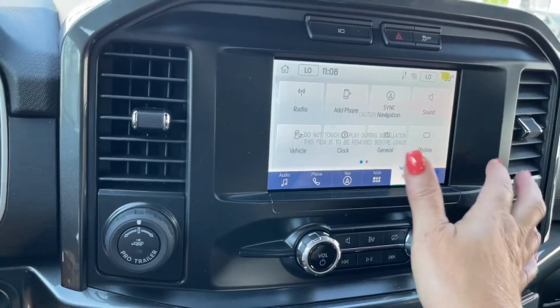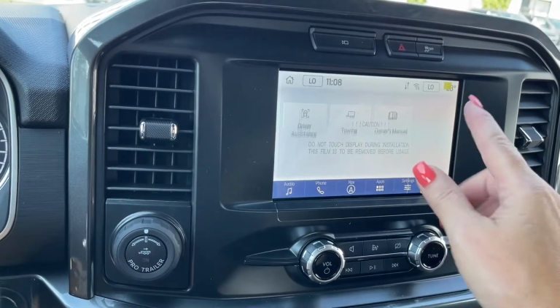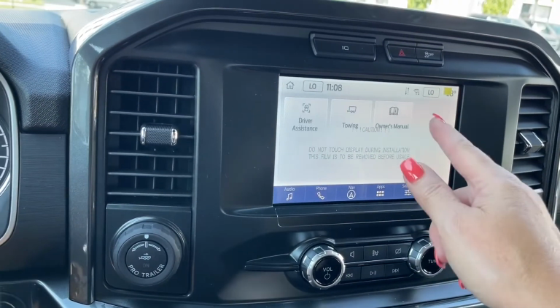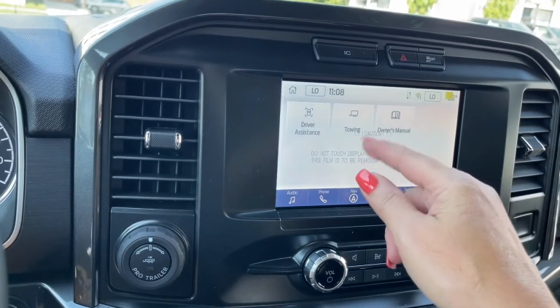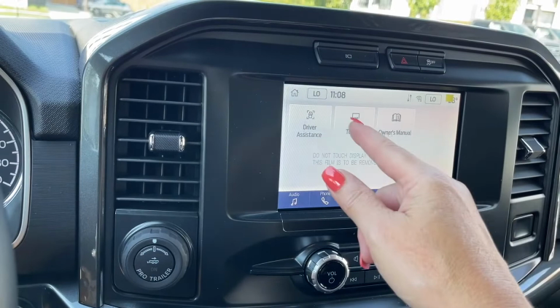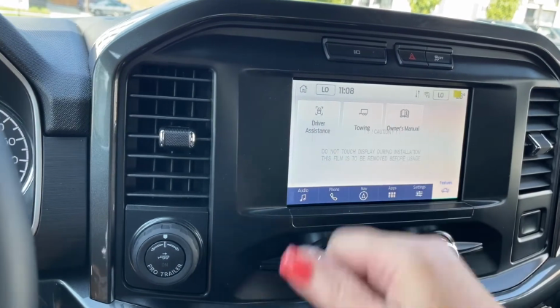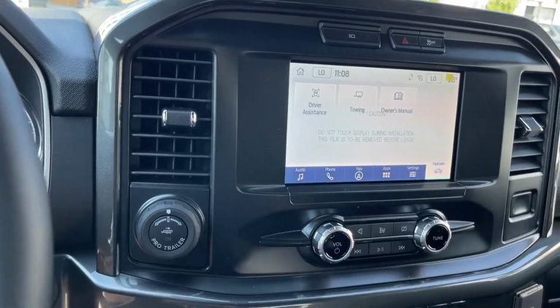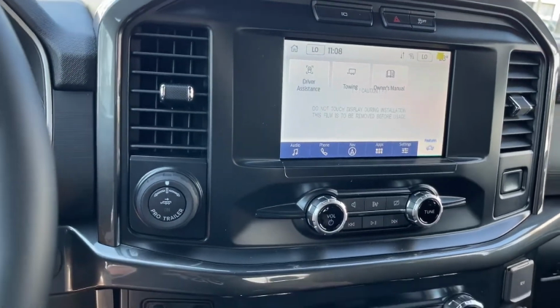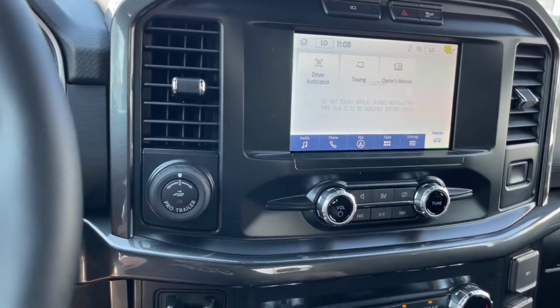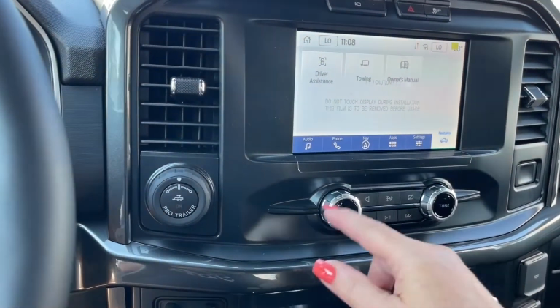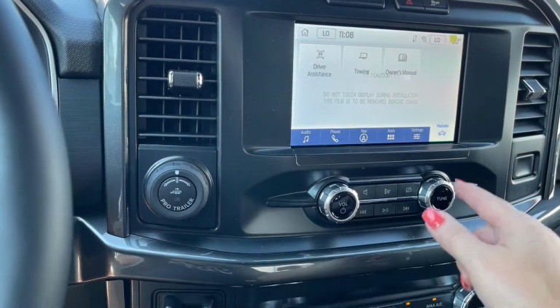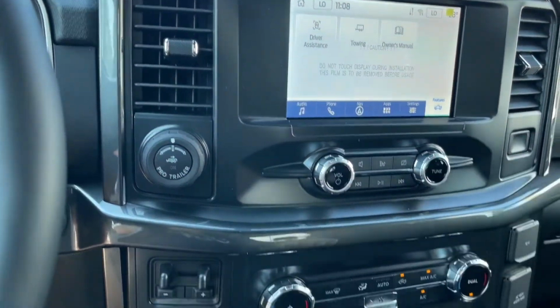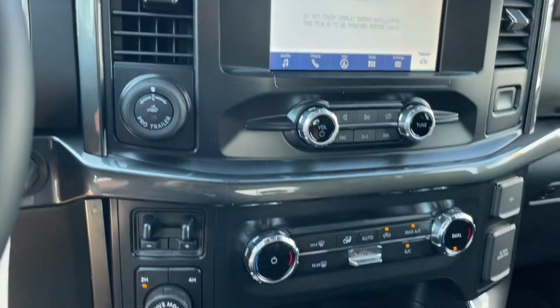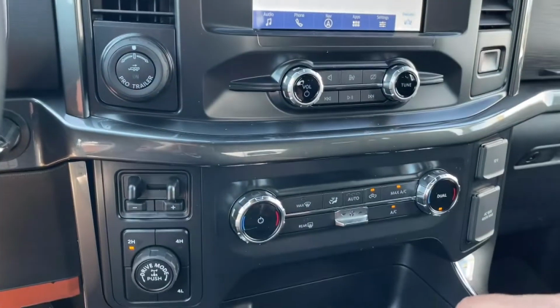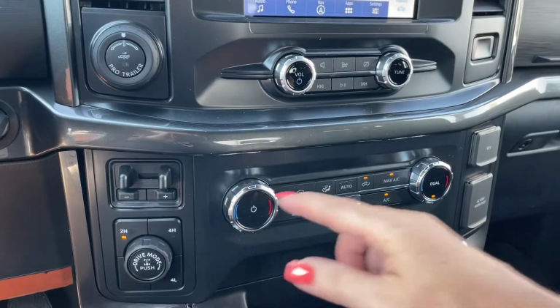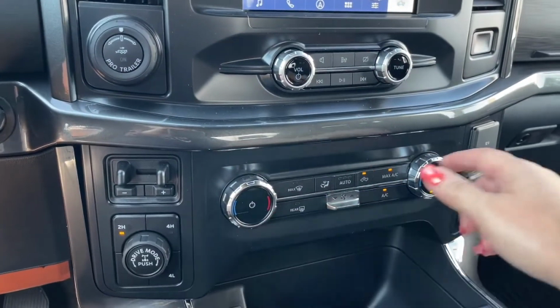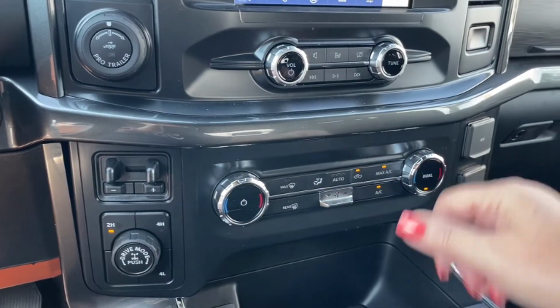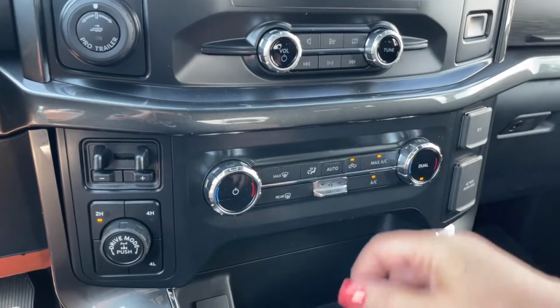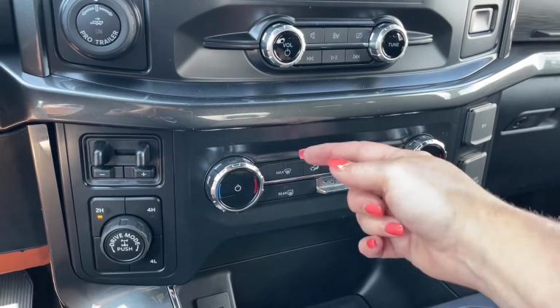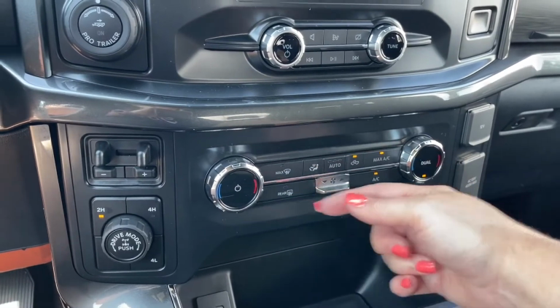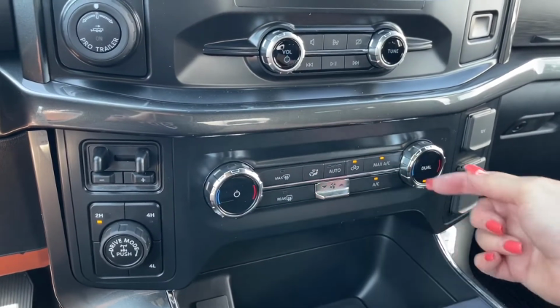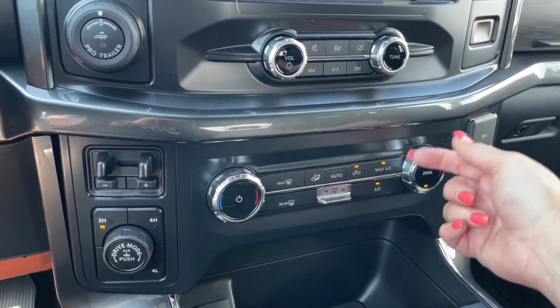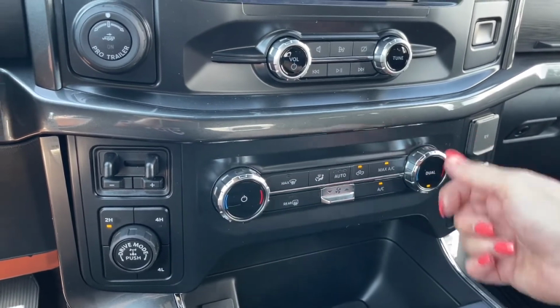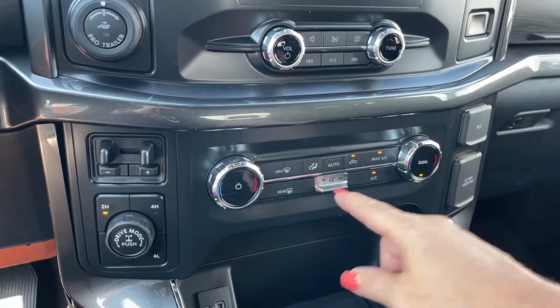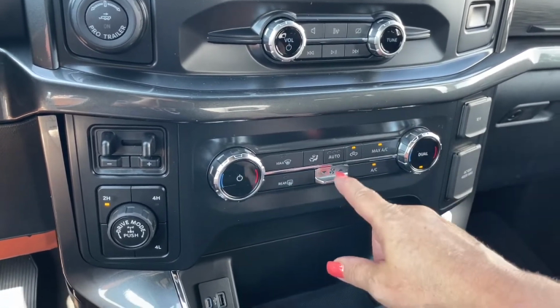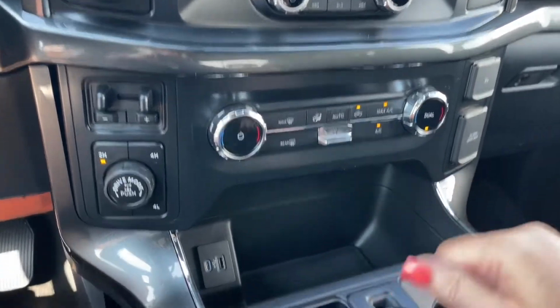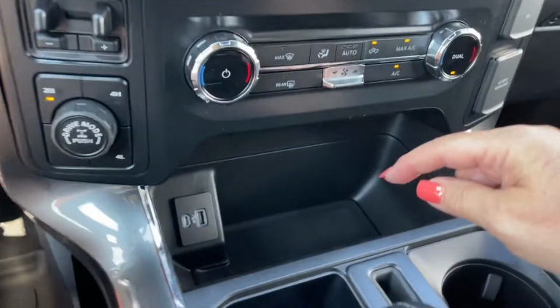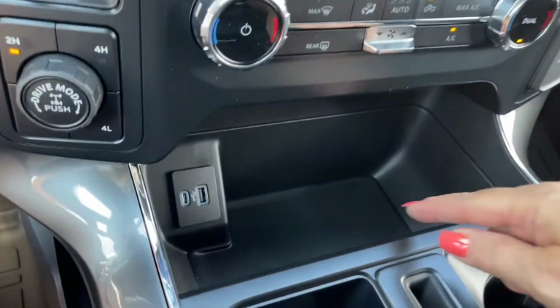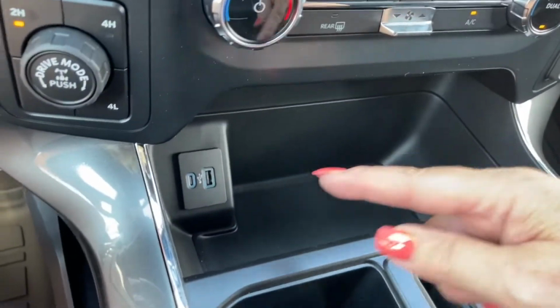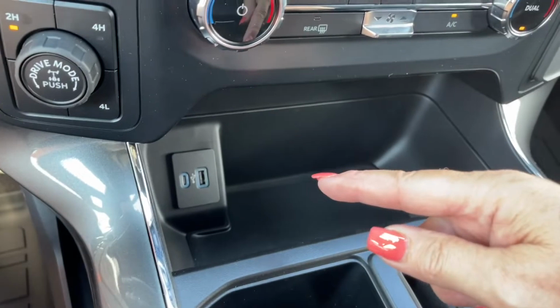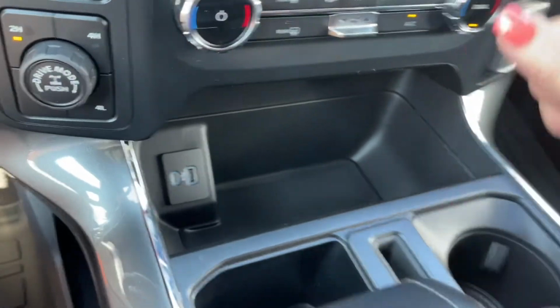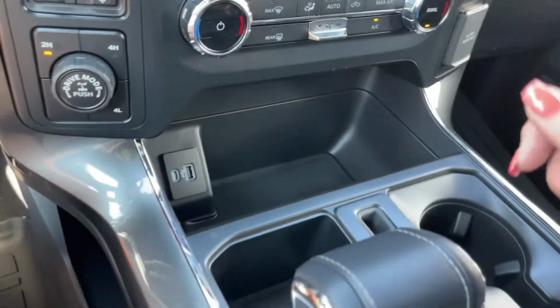Features — you've got your owner's manual in there, towing and driver assist, volume and tuner. And then down below, dual climate control, you have your front and rear defrost, AC and max AC. There's your fan. And then in the cubby, you've got a USB and USB-C.